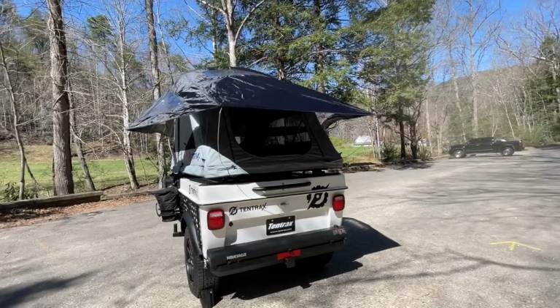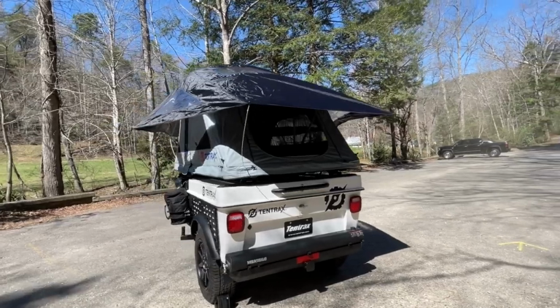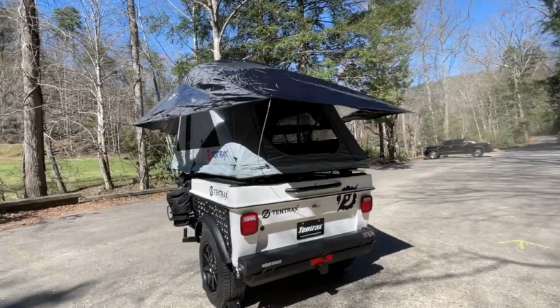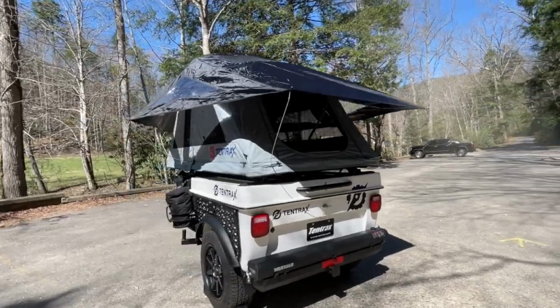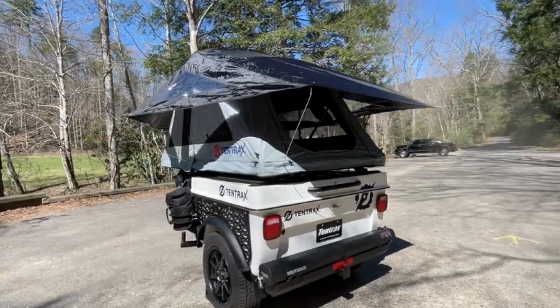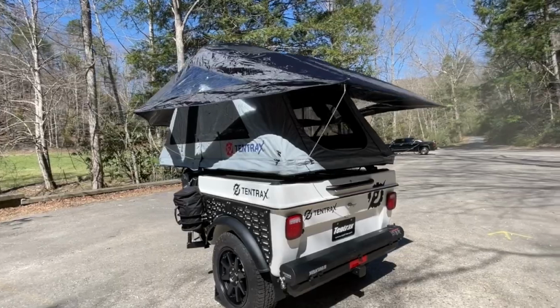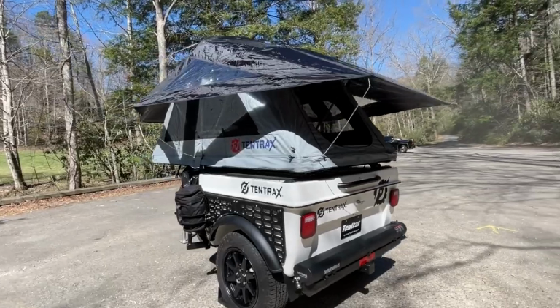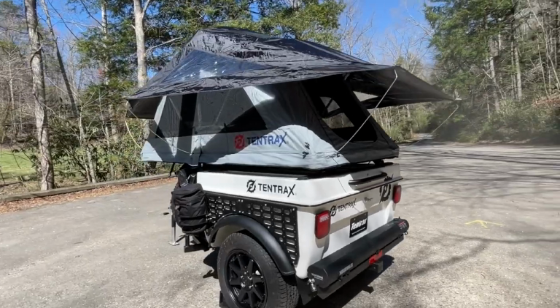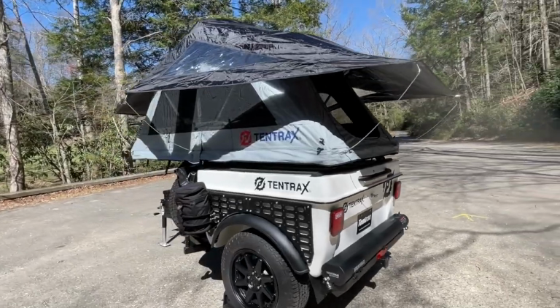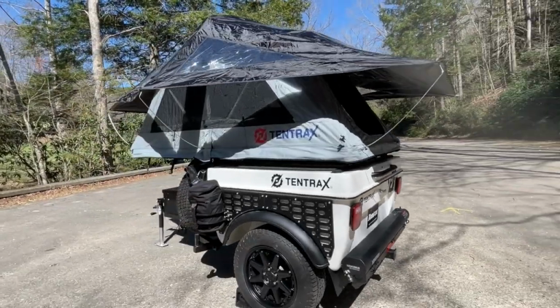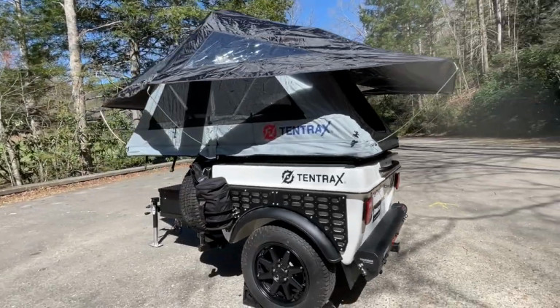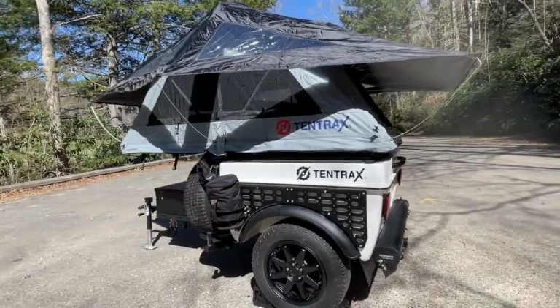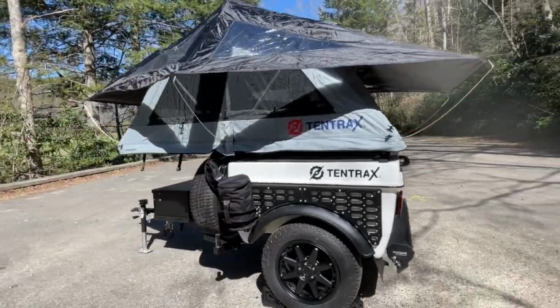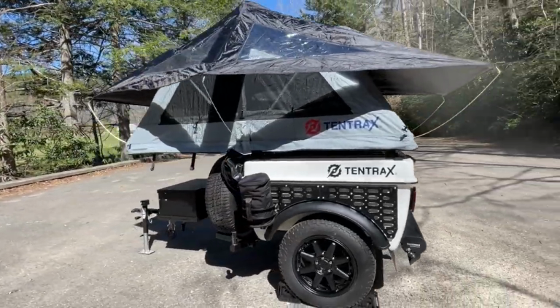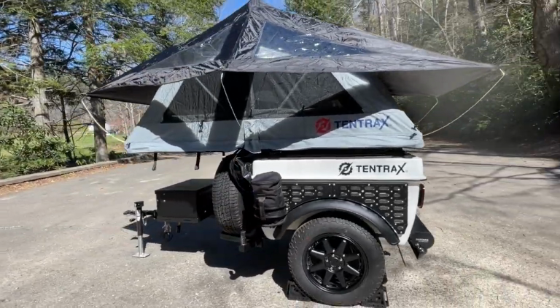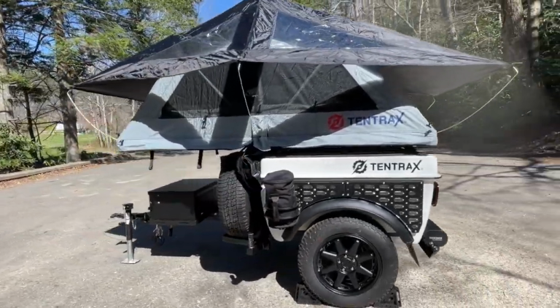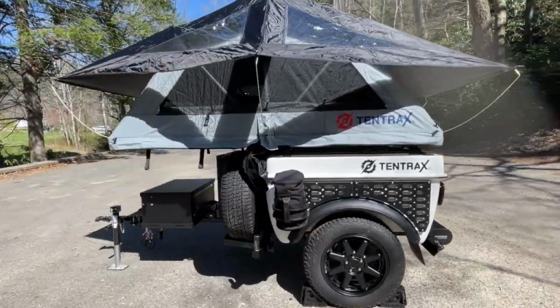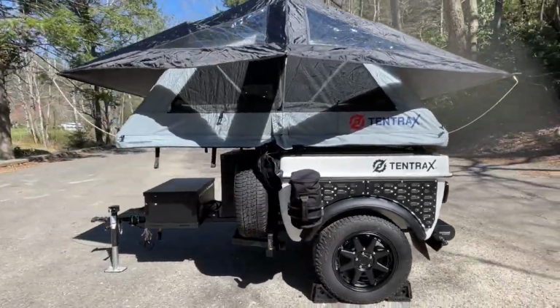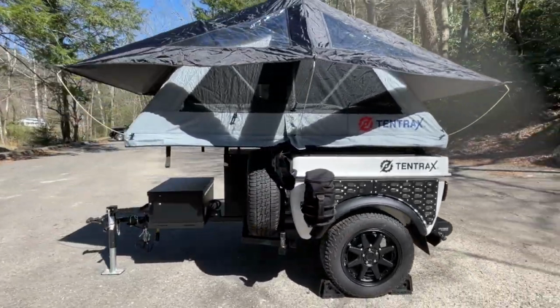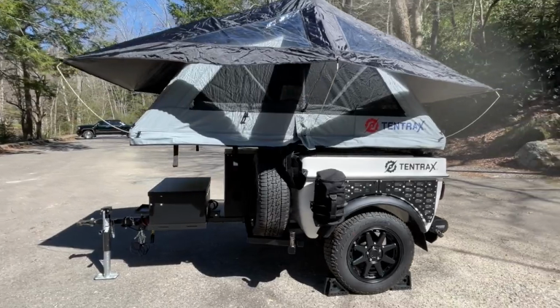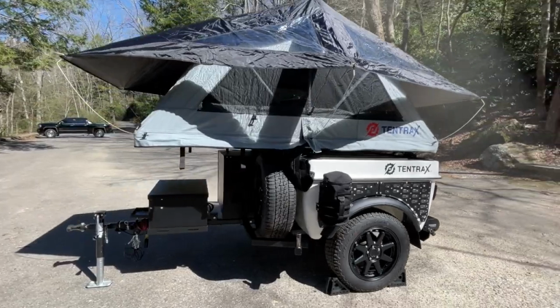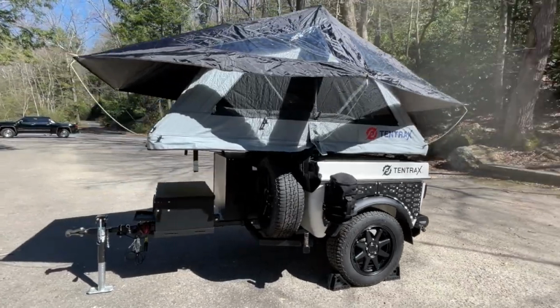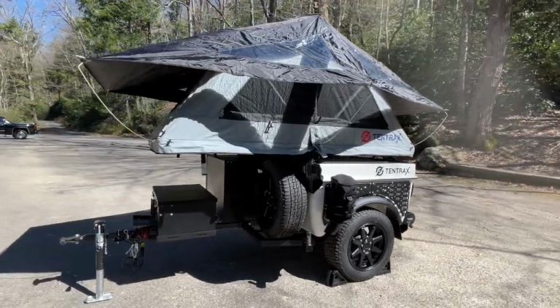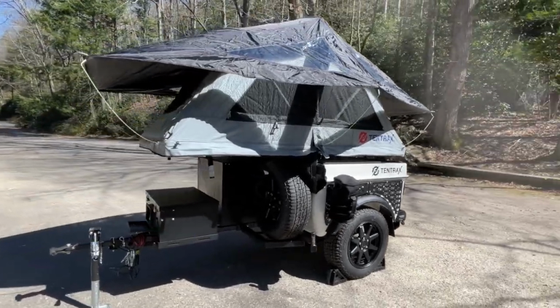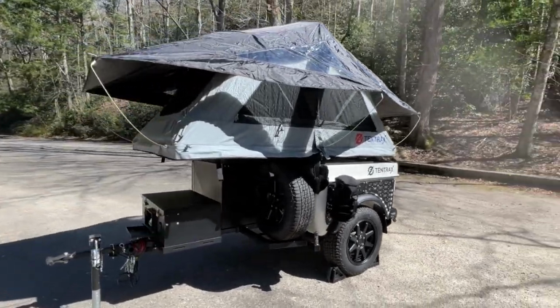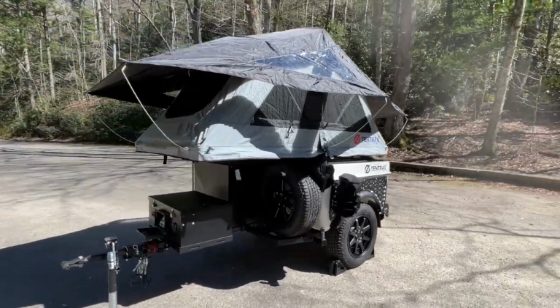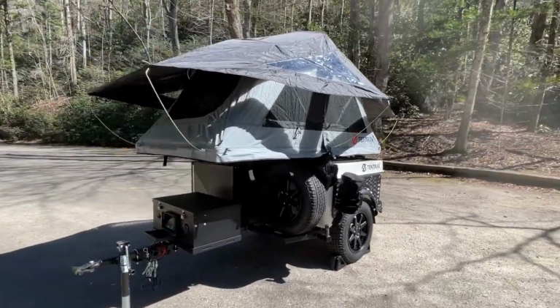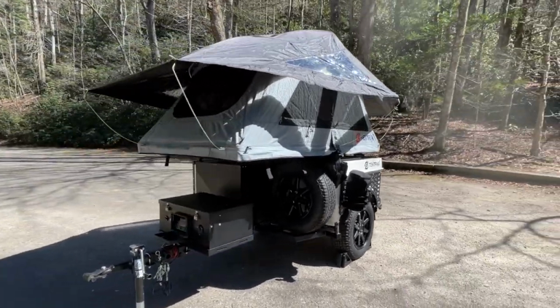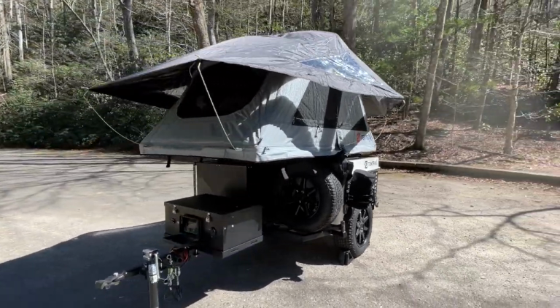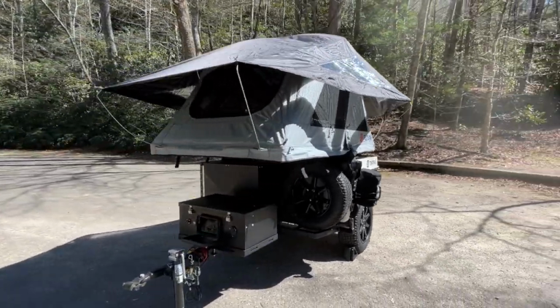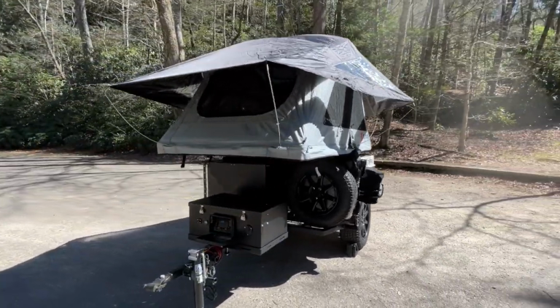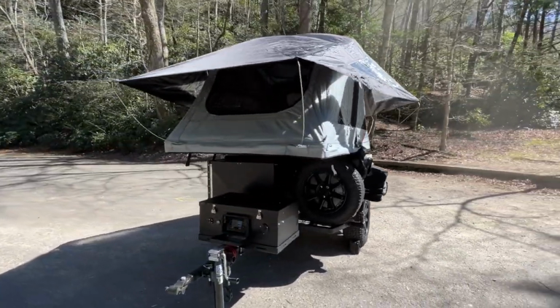Mounted on Rhino Rack heavy duty load bars is a brand new TentTrack soft shell tent. The tent features water resistant poly cotton fabric, a waterproof rainfly, and is attached using tamper resistant mounts.